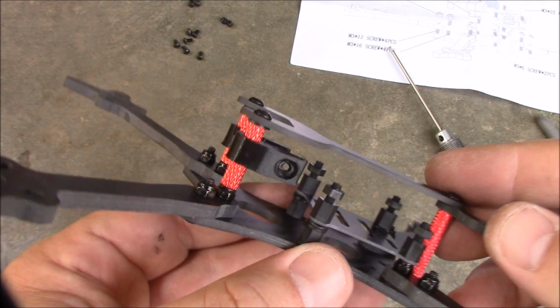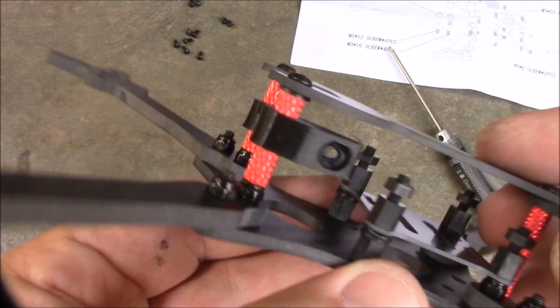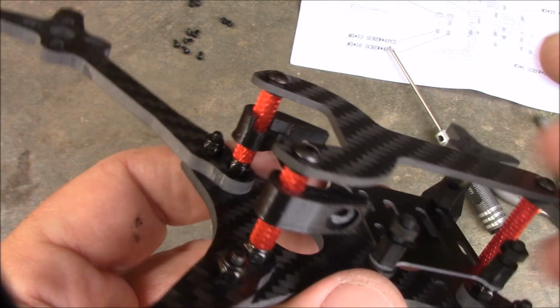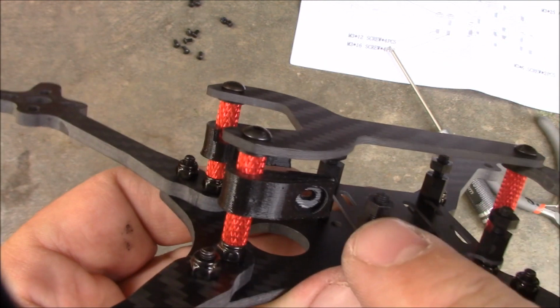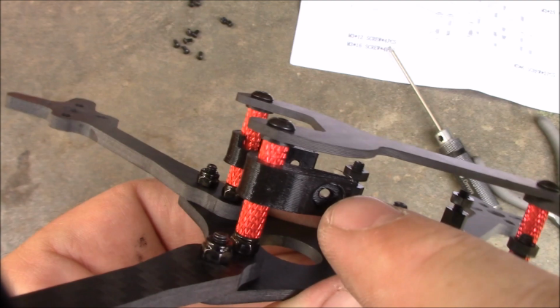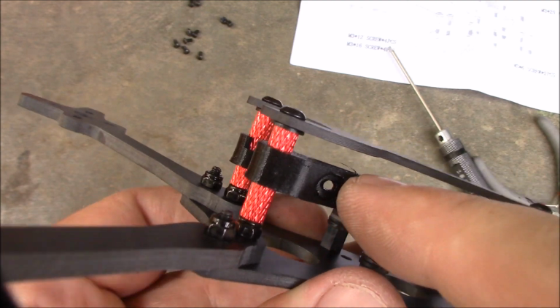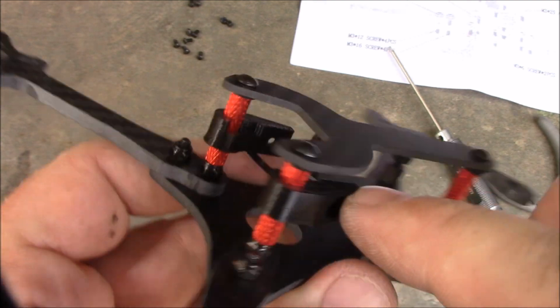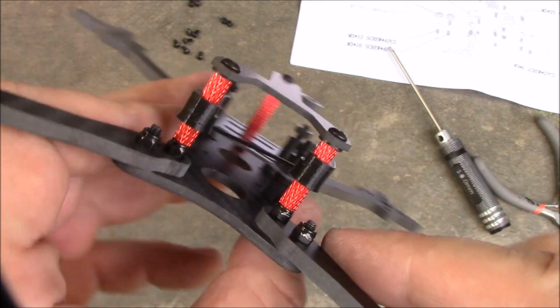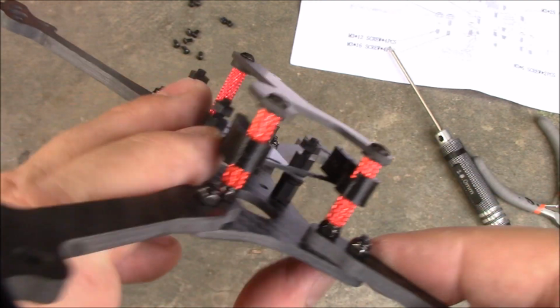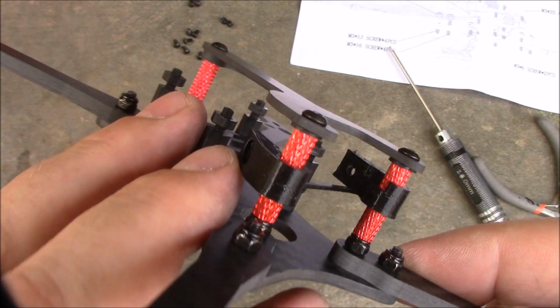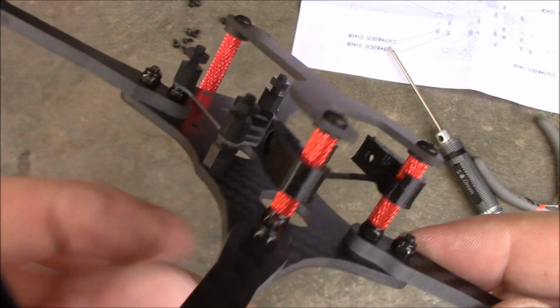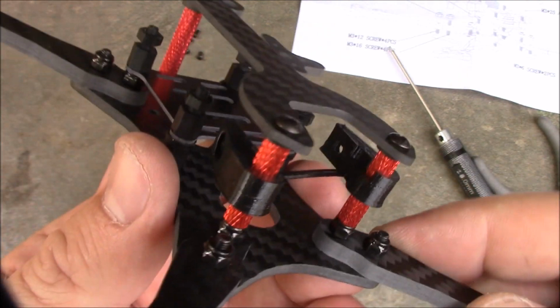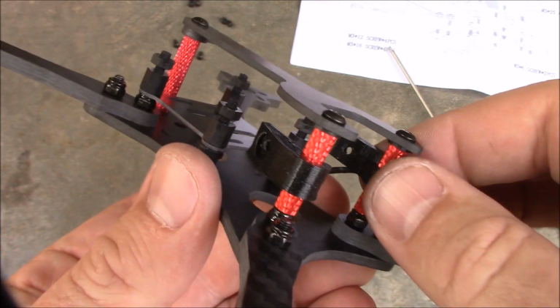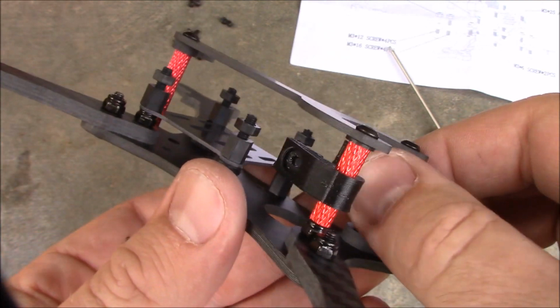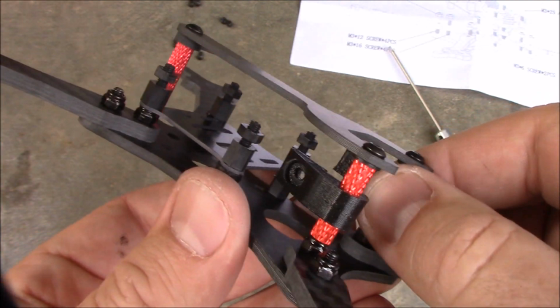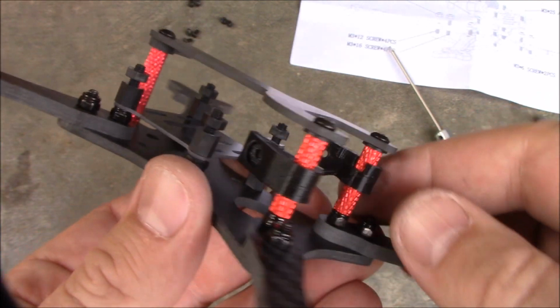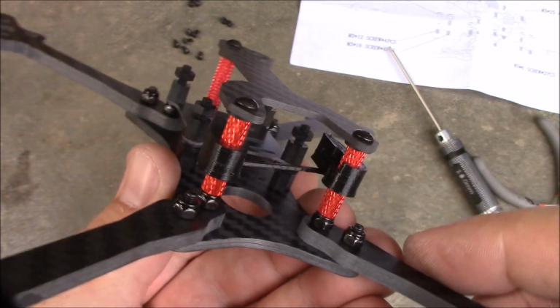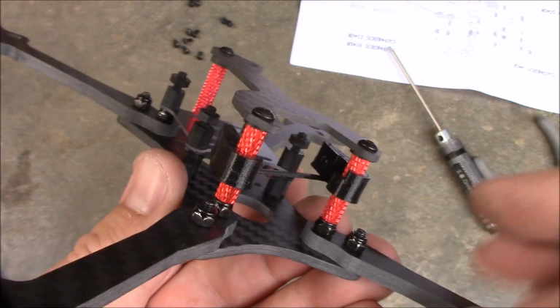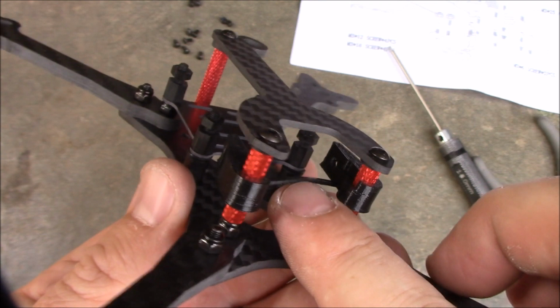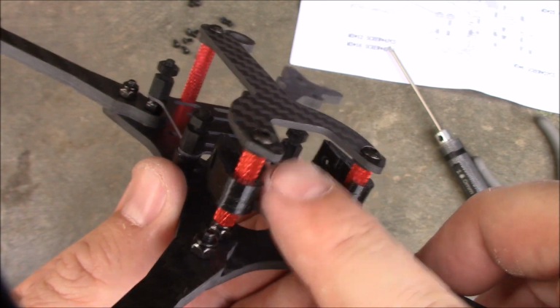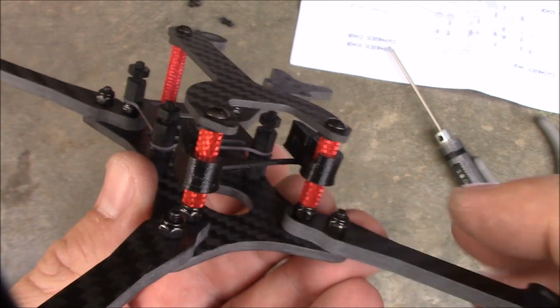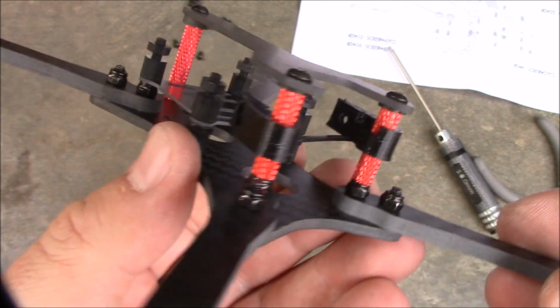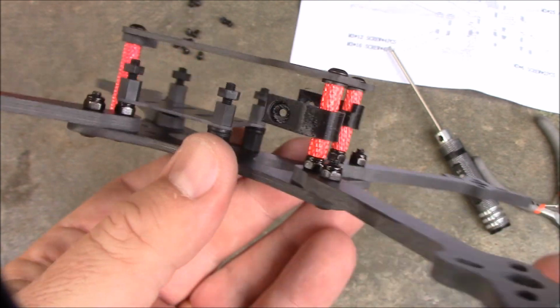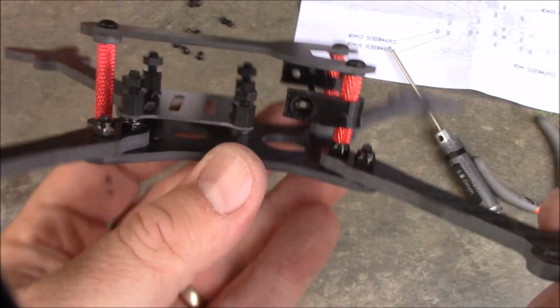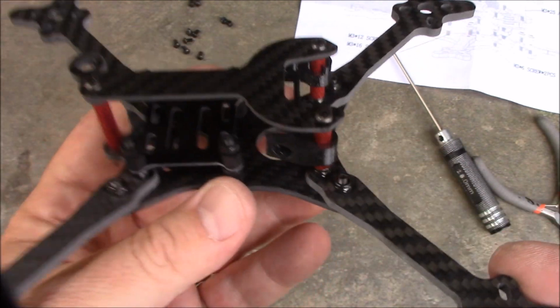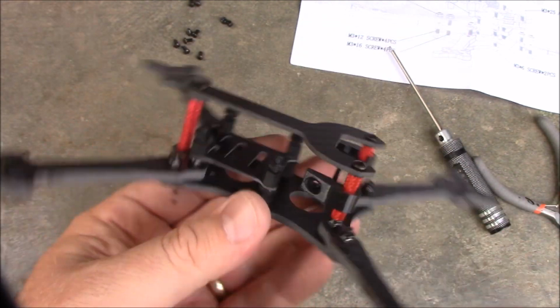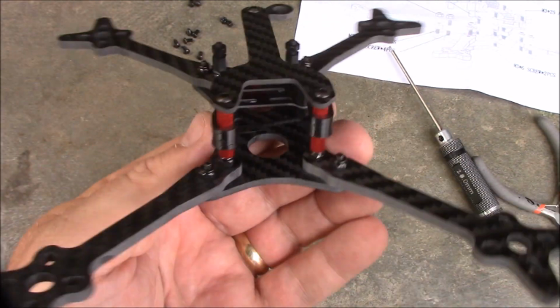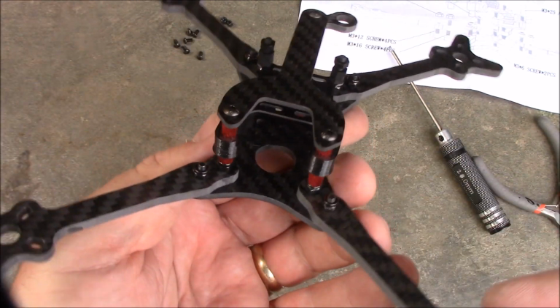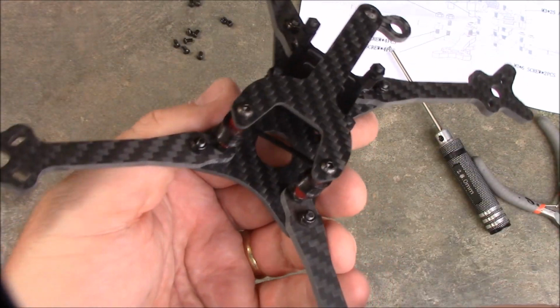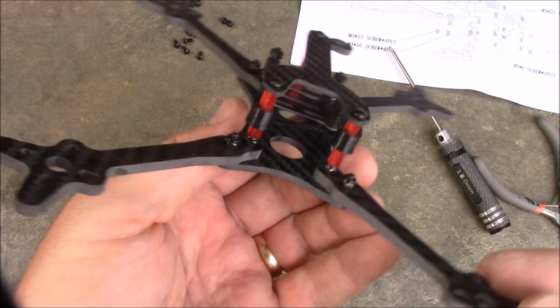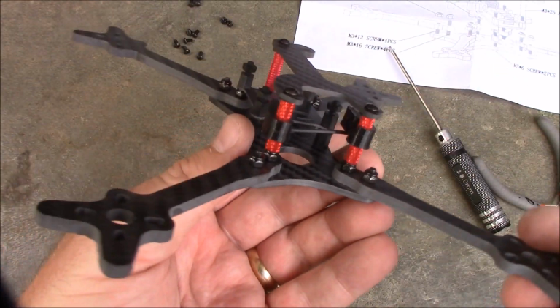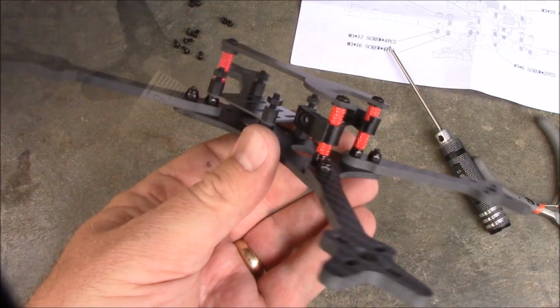It also comes with these 3D printed pieces — they fit on there perfectly, they're a little snug which is what you want. So this is what it looks like. Let's get some measurements off of this frame.